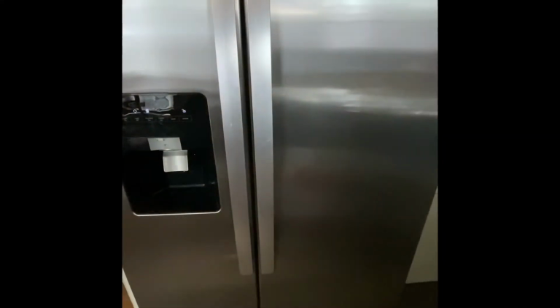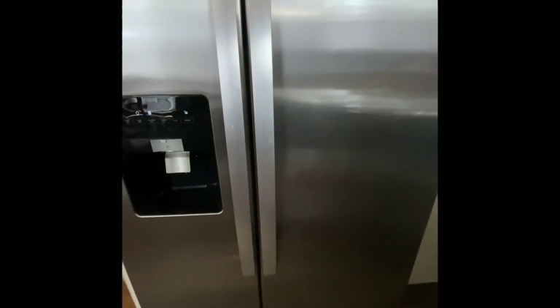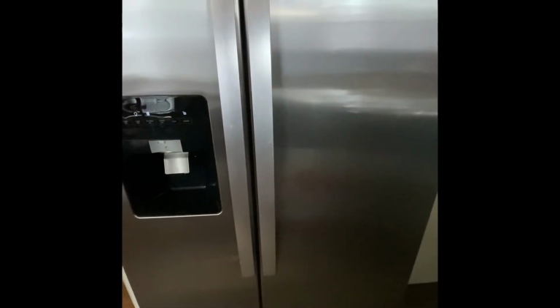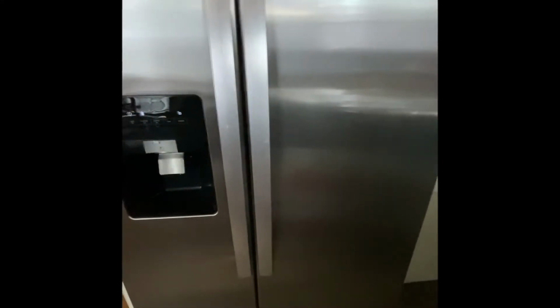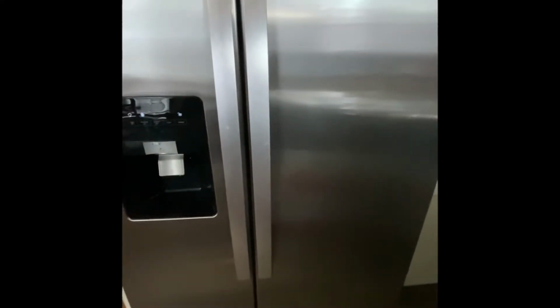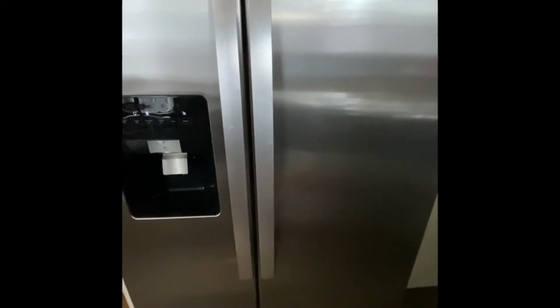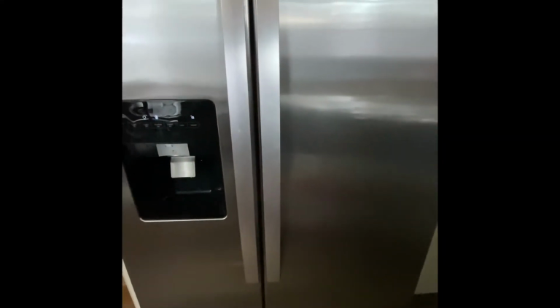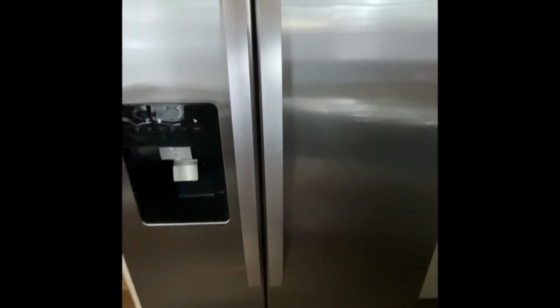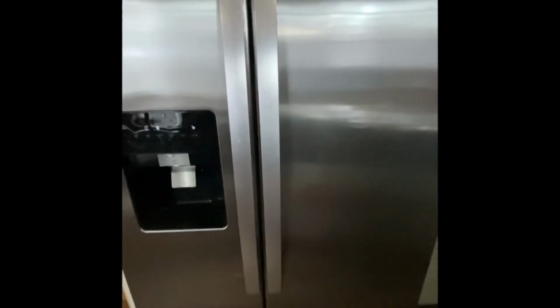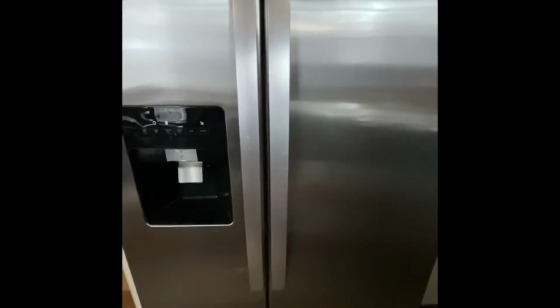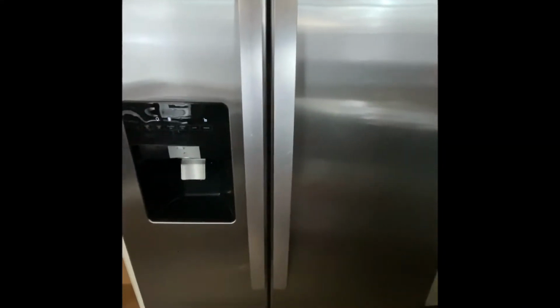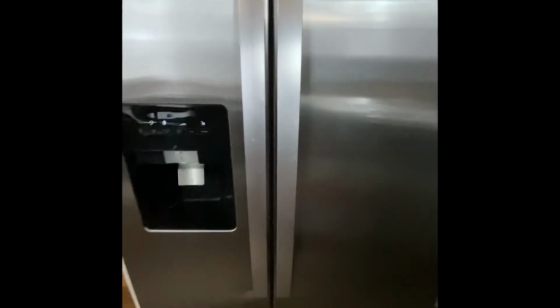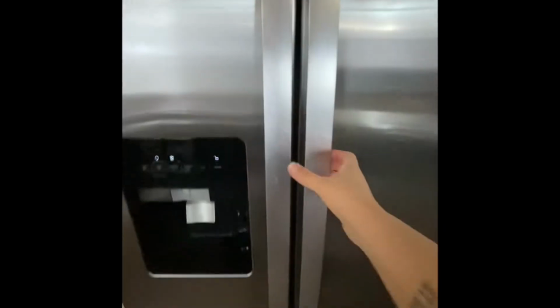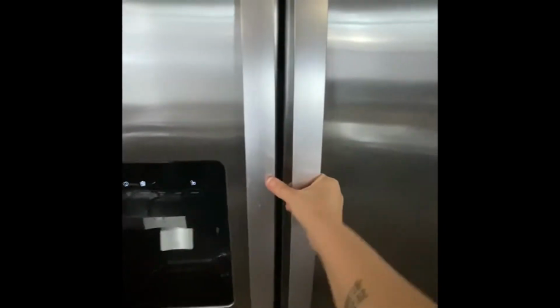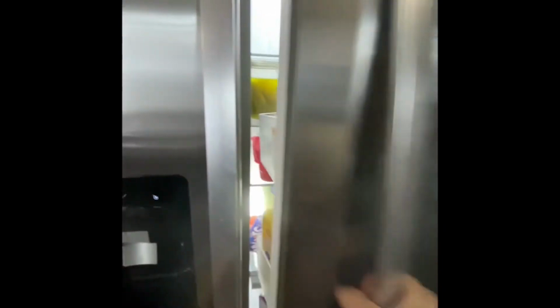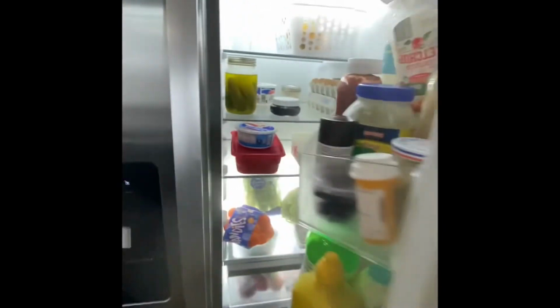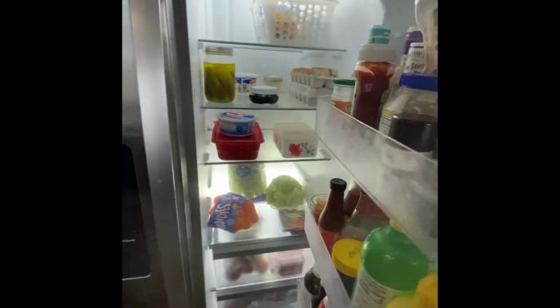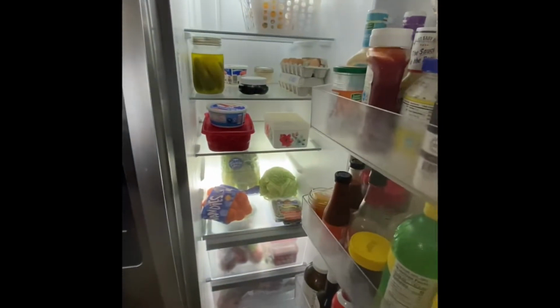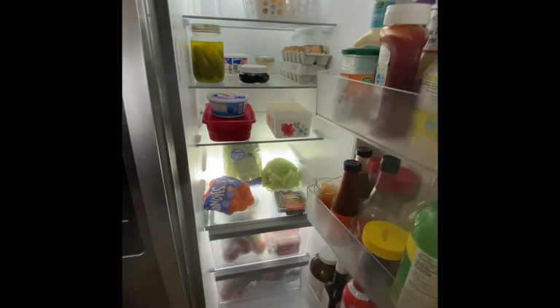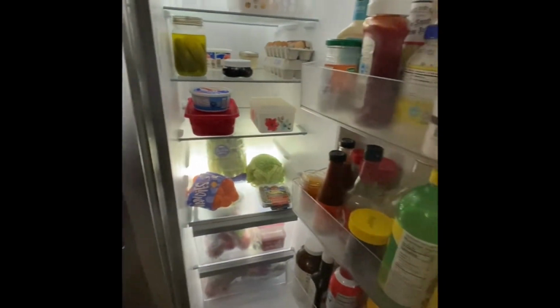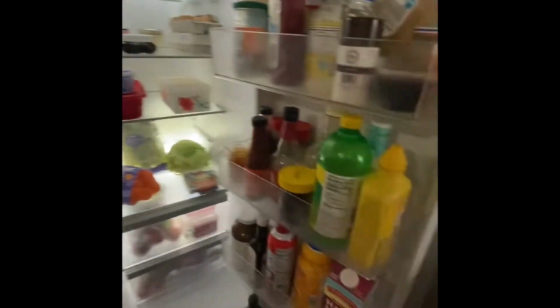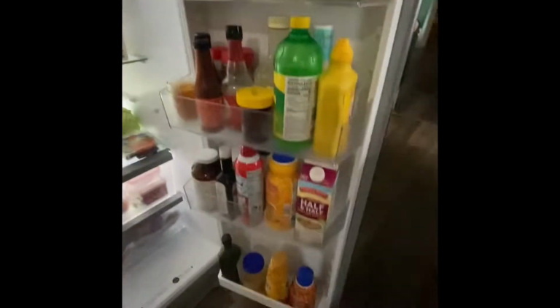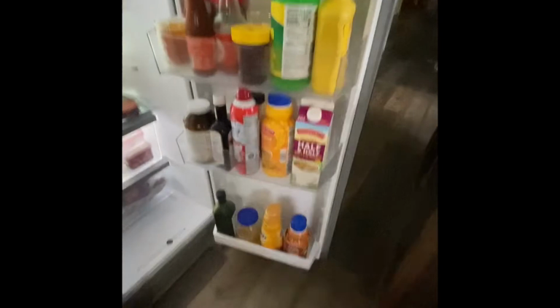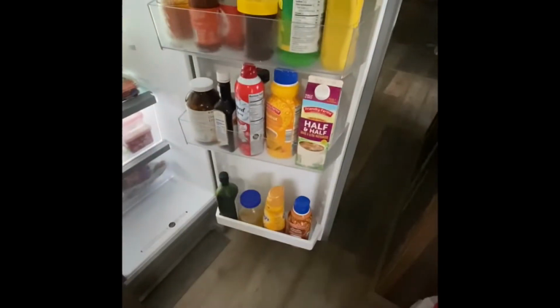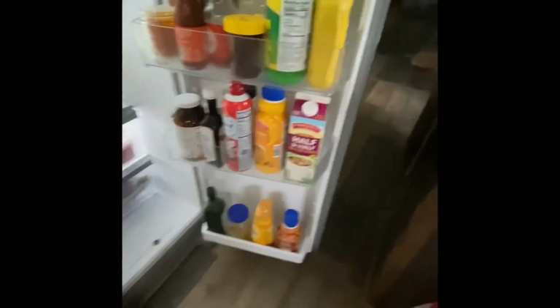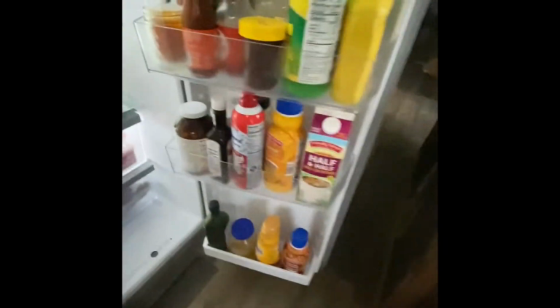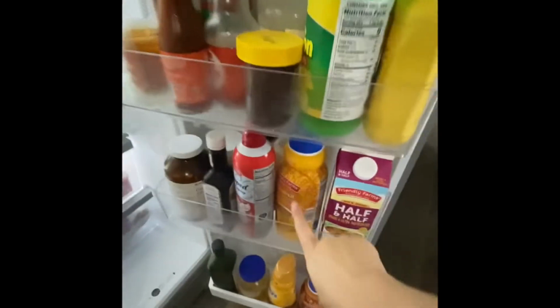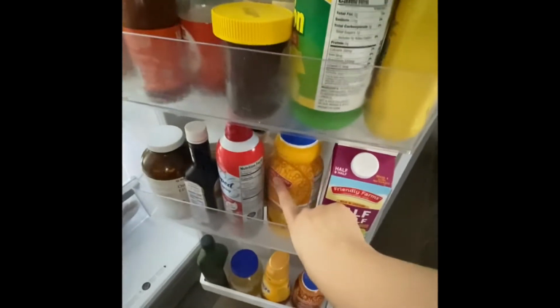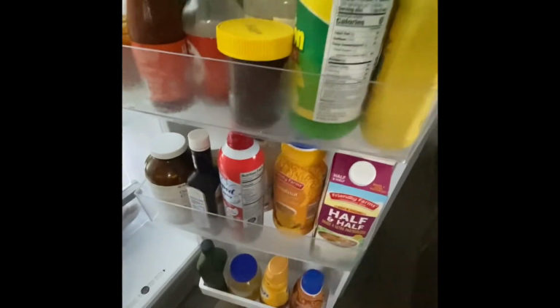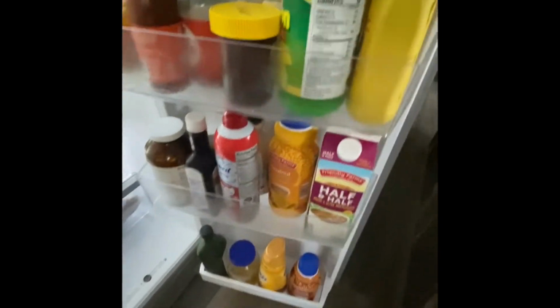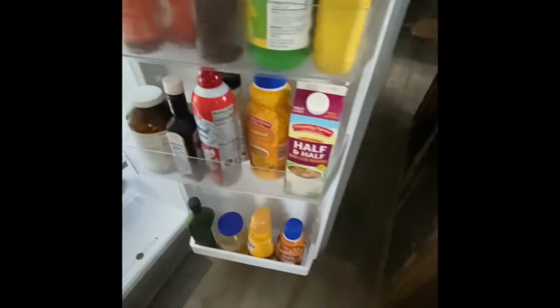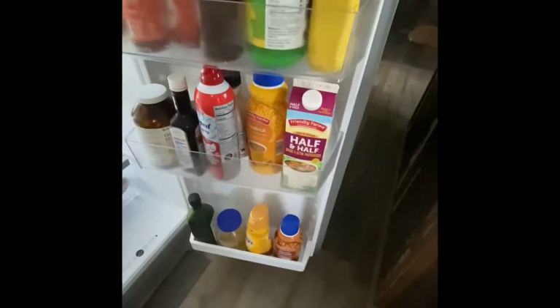Pantry challenge fridge tour, week two, January — let's check it out. Not looking too bad. Here are my condiments. Mr. Biggs has lots of coffee creamer so he's really happy.